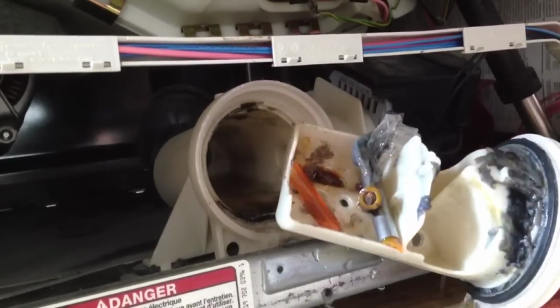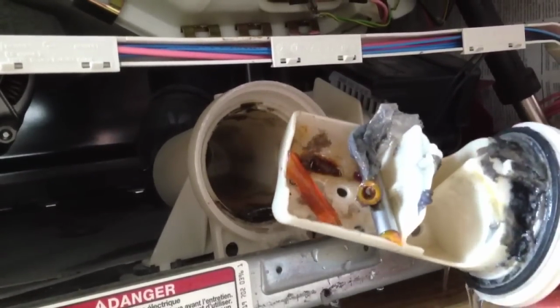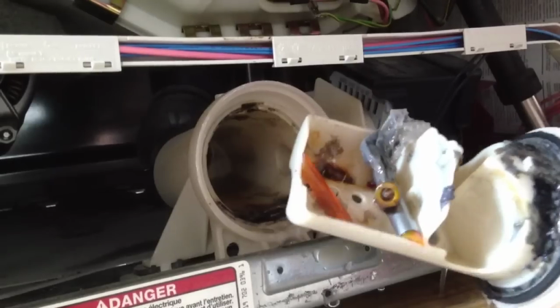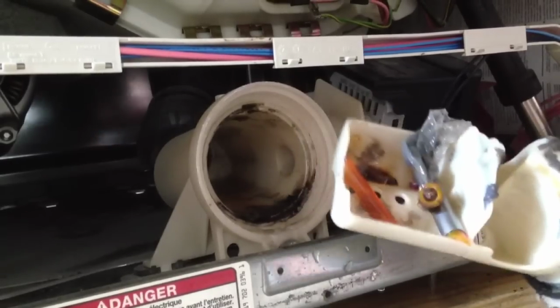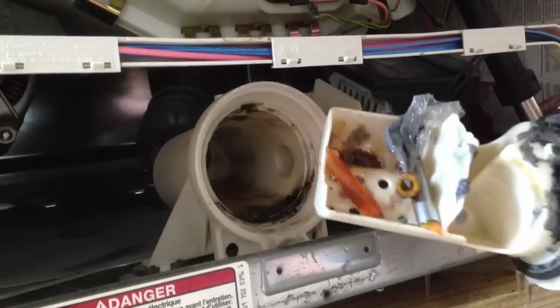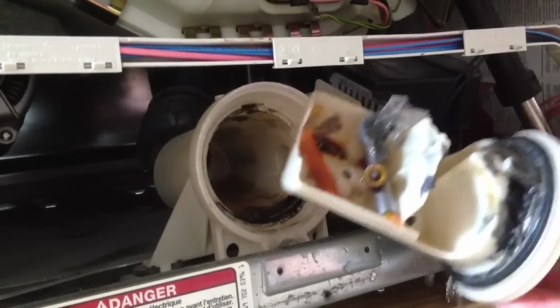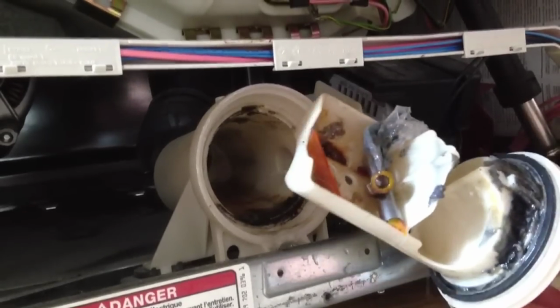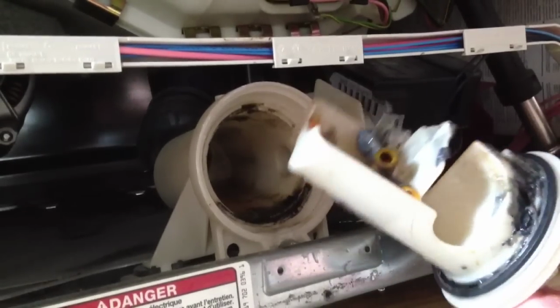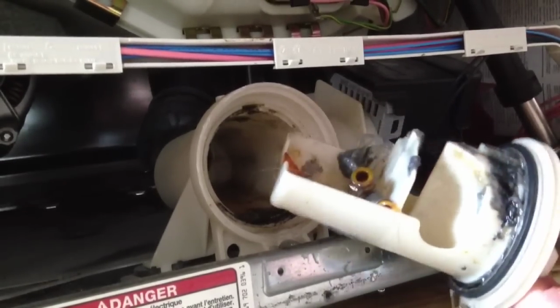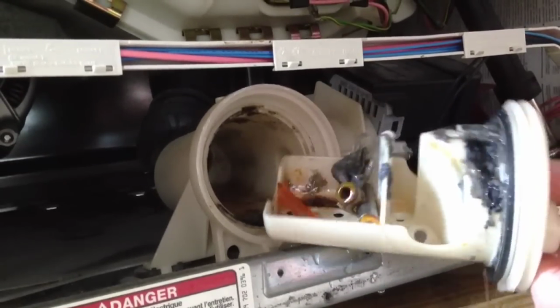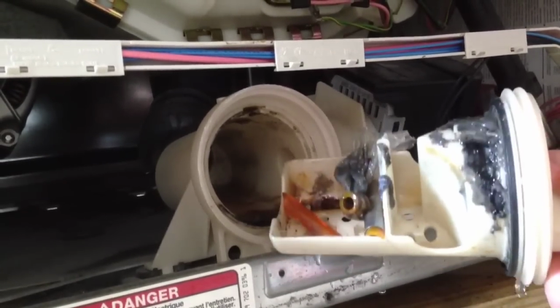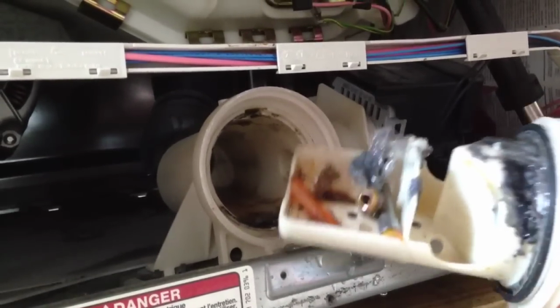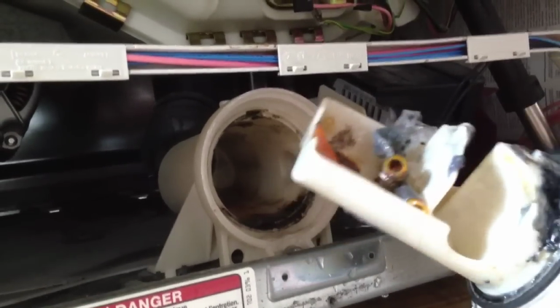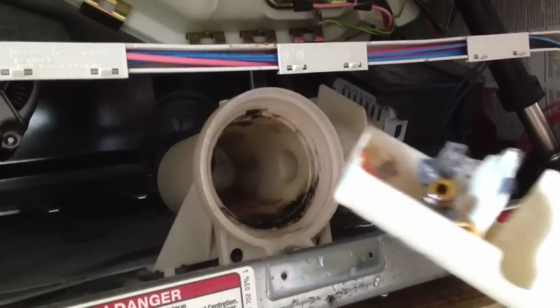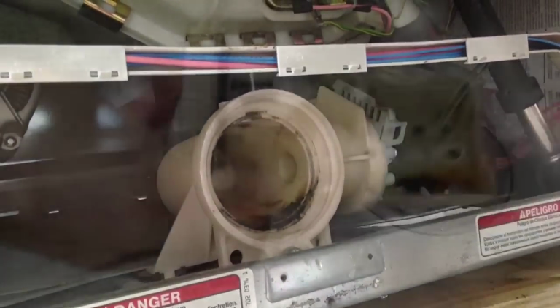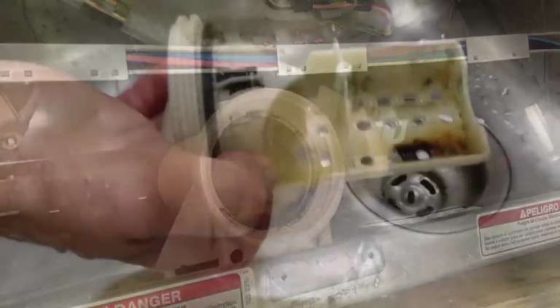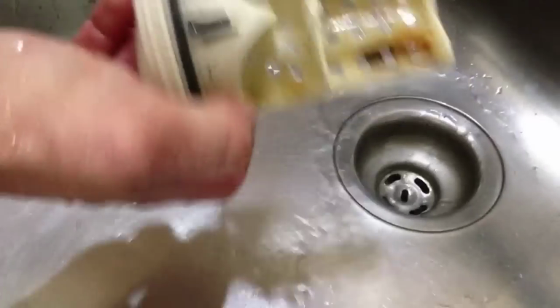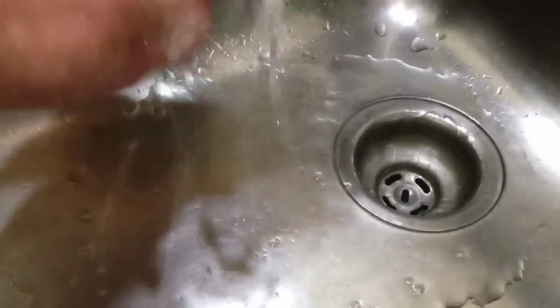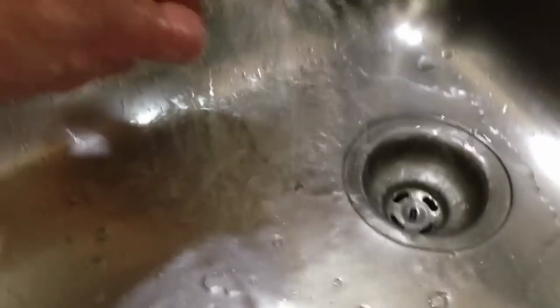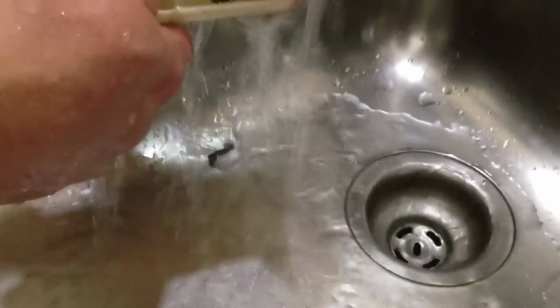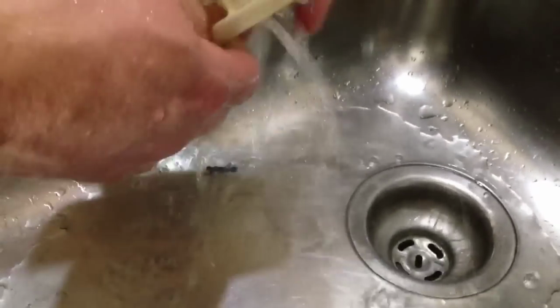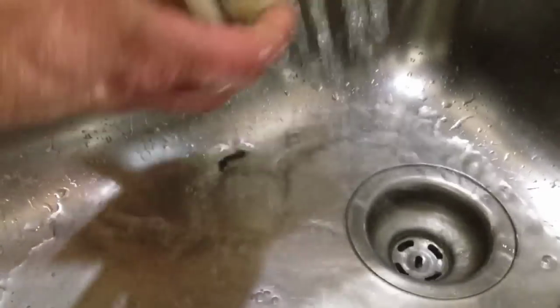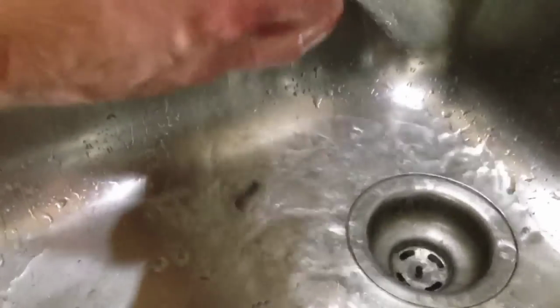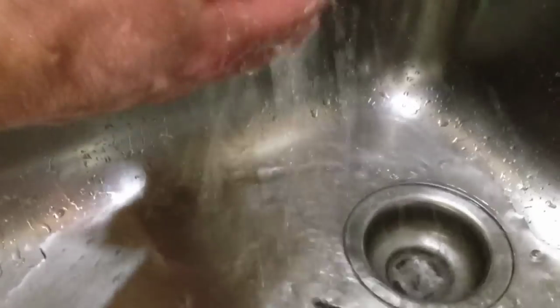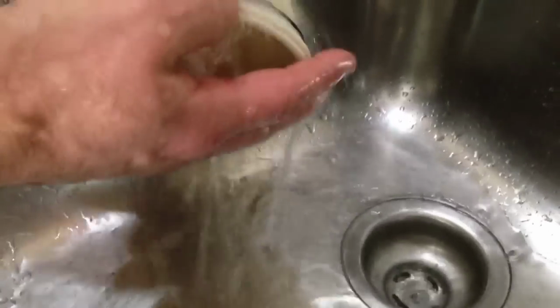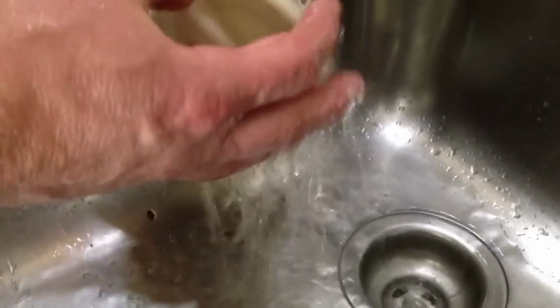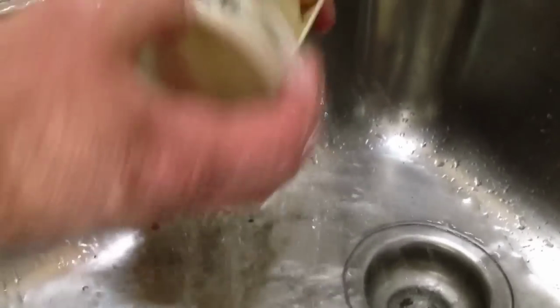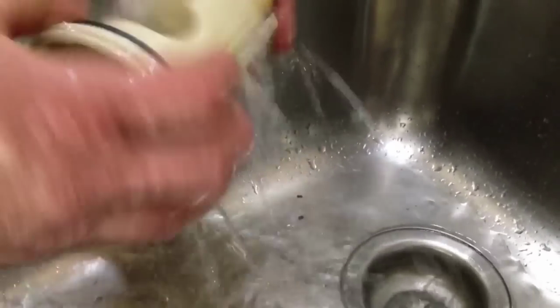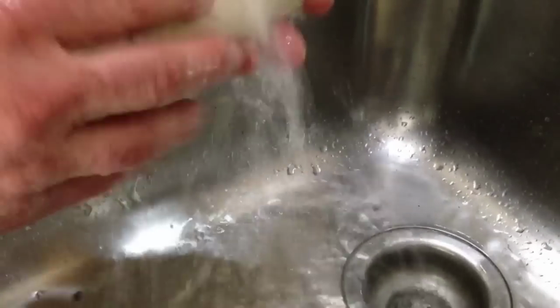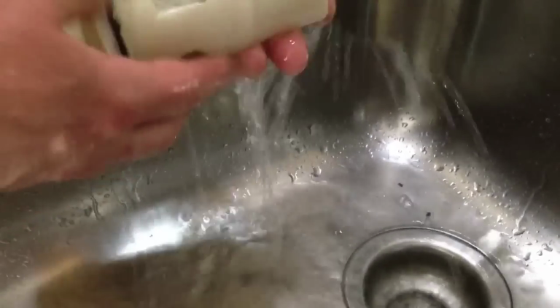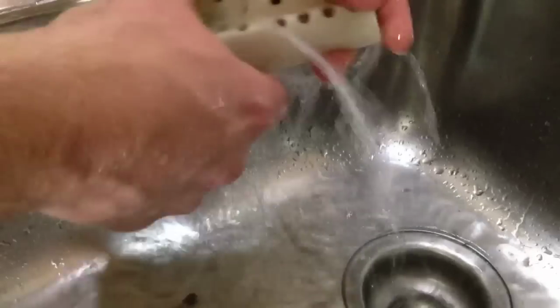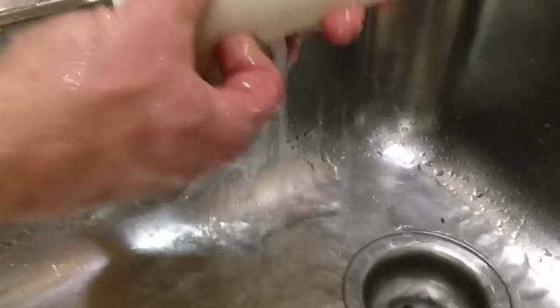Once we get that out, we can look inside and you'll see that there's some foreign matter in there. It looks like somebody had a pen in their pocket when it went through the laundry. Just take that over to the sink and clean that out real good. Make sure that all the foreign objects are out of there.